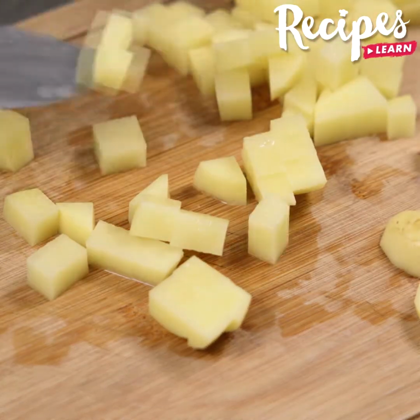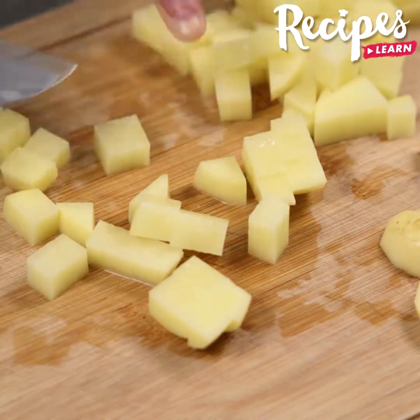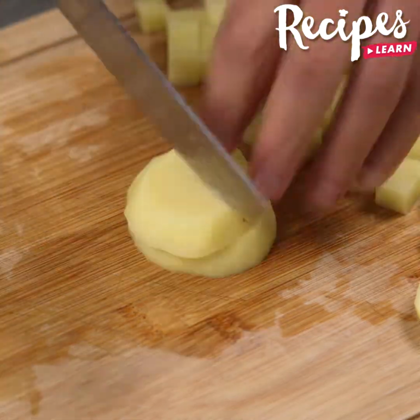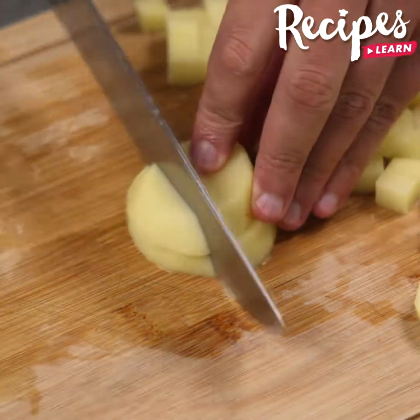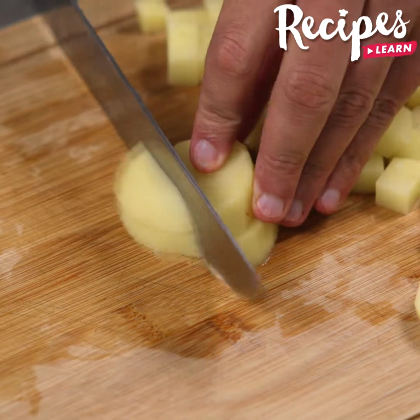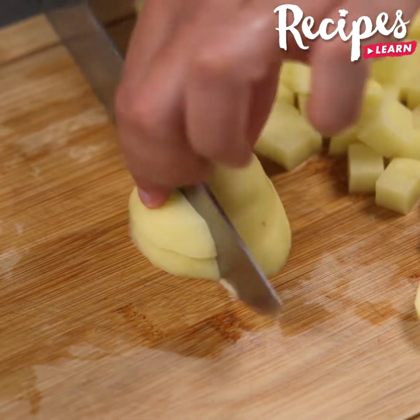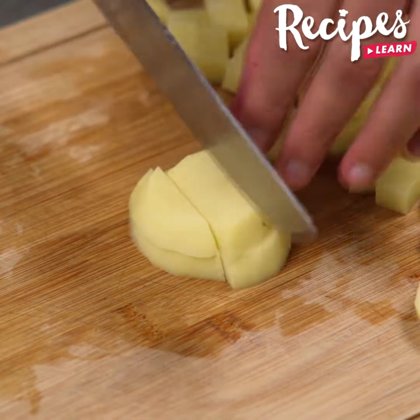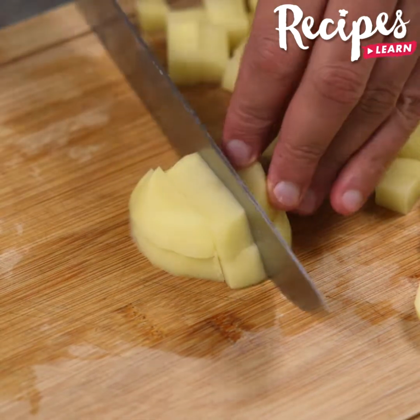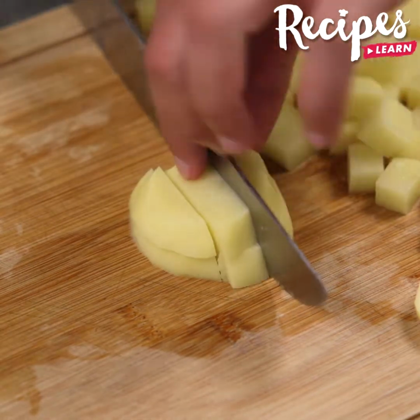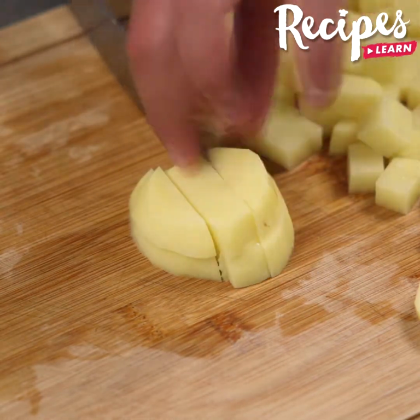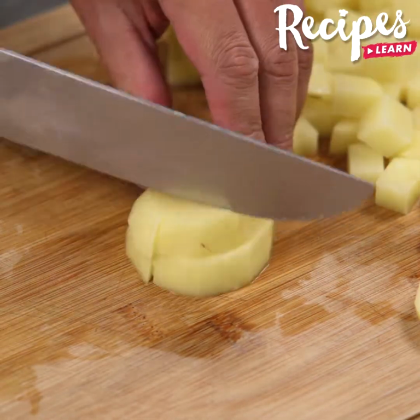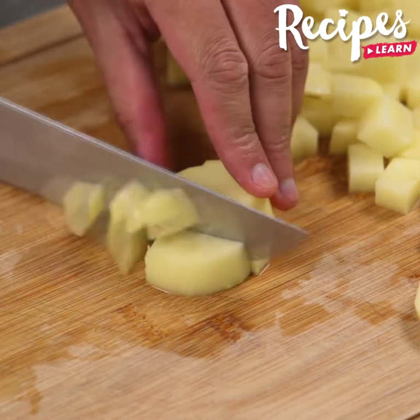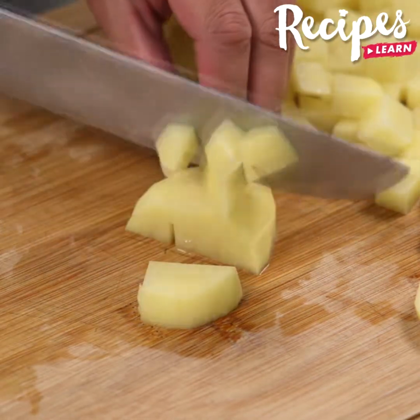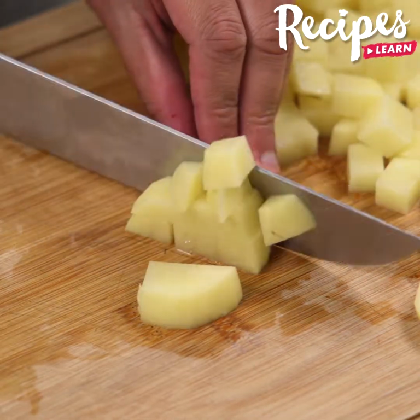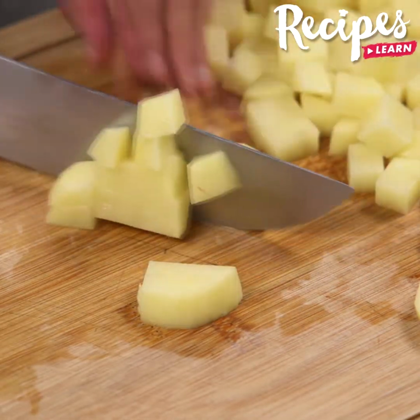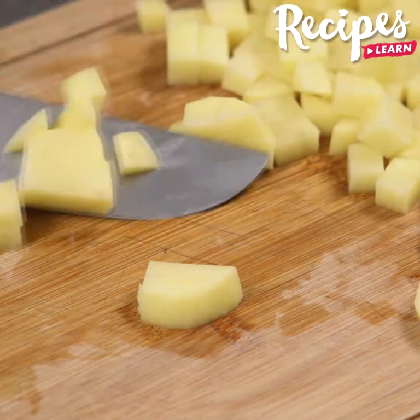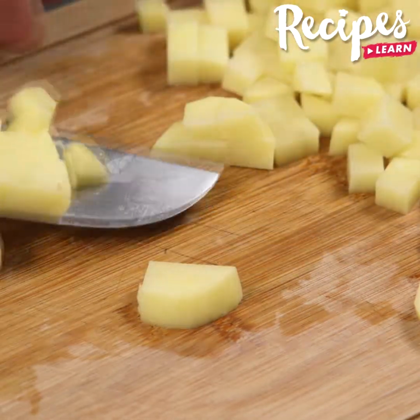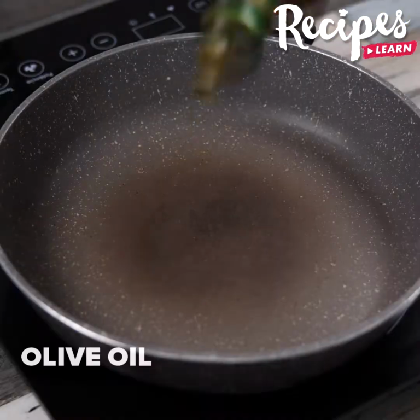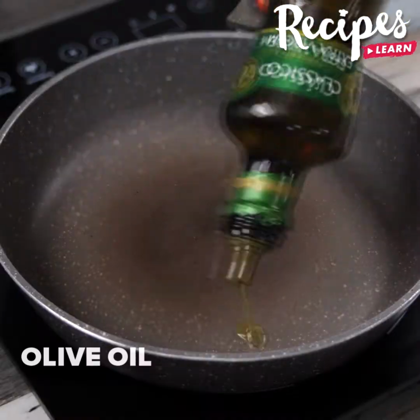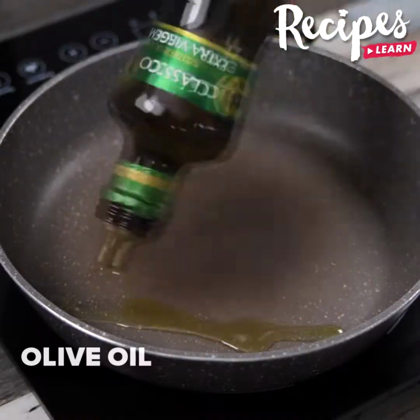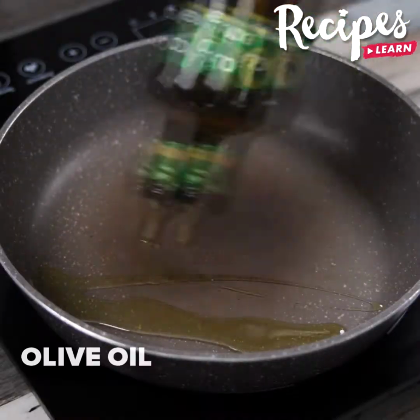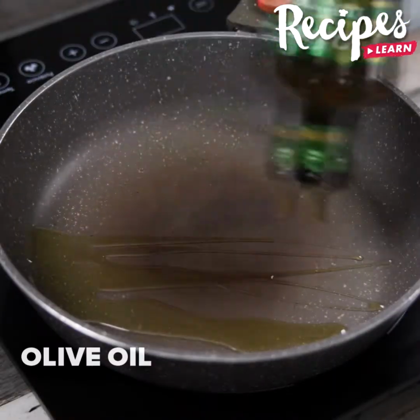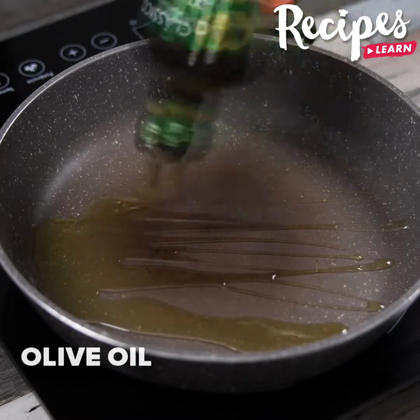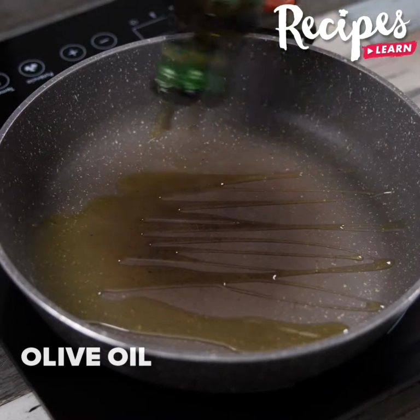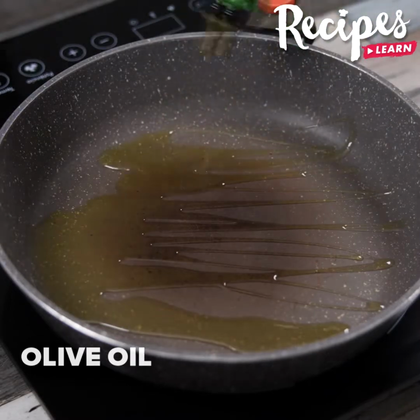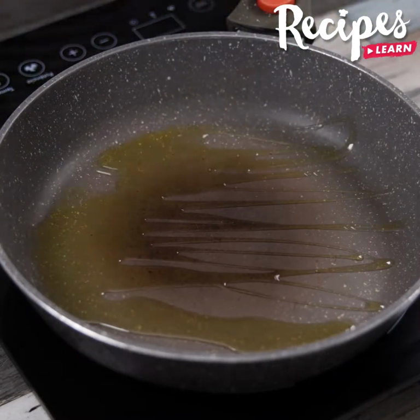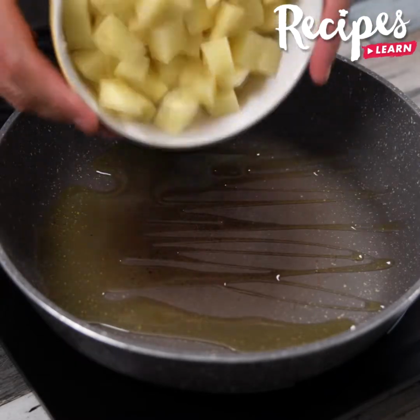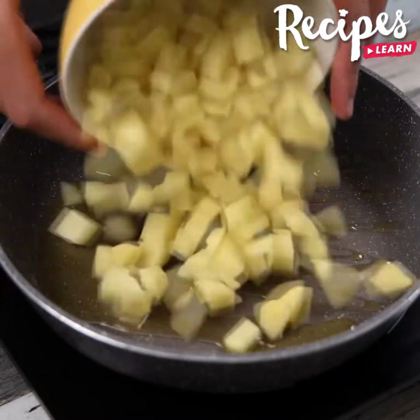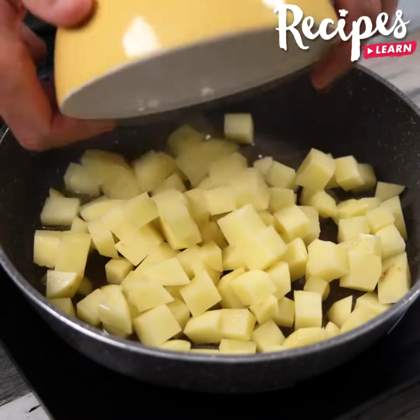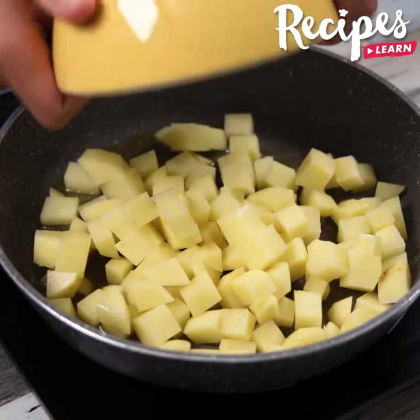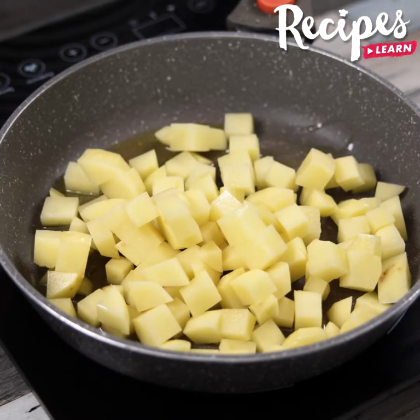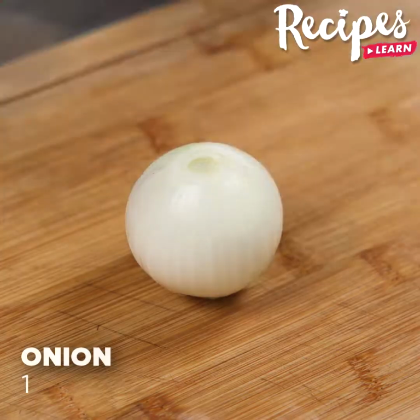Tell me which breakfast recipe you have already made in your house — I would love to know your recipes. In a pan, add a drizzle of olive oil and the potatoes that we cut.